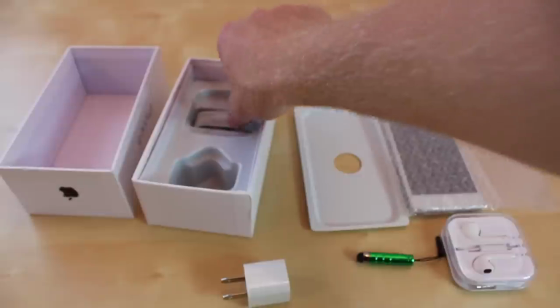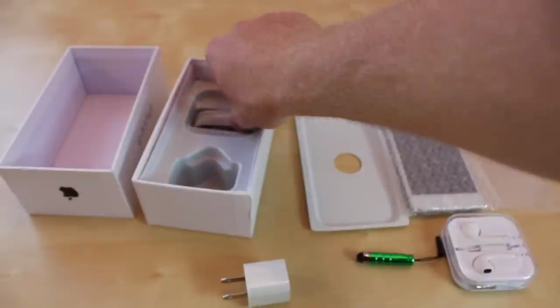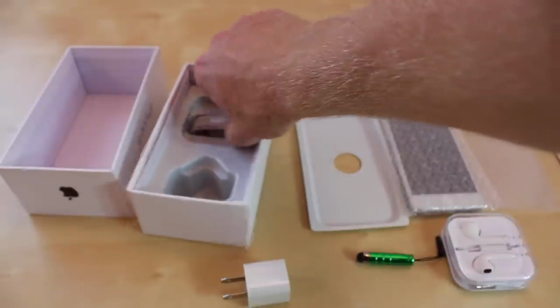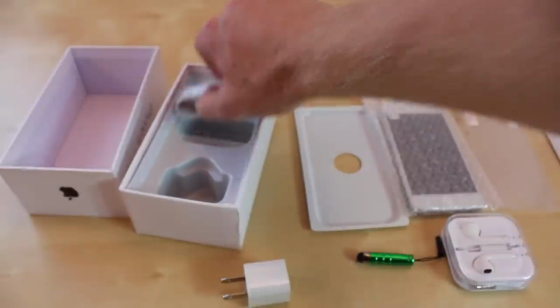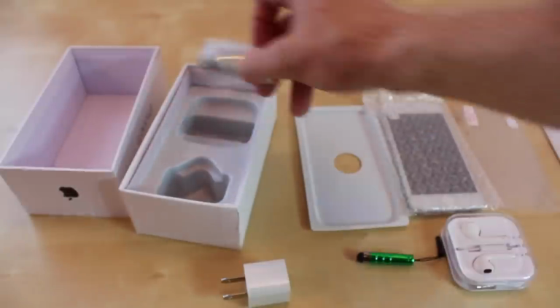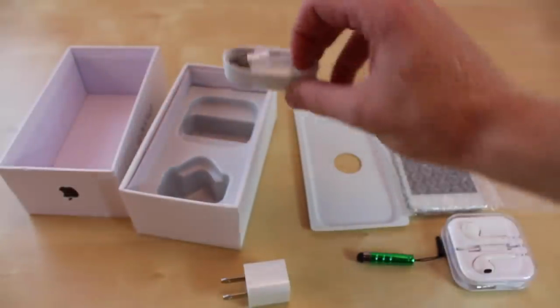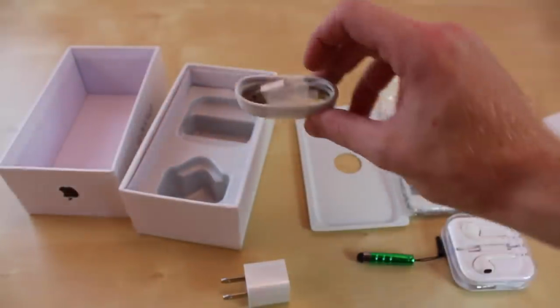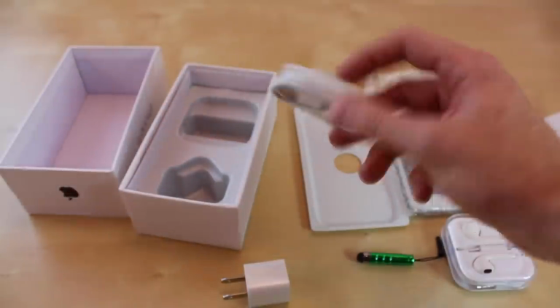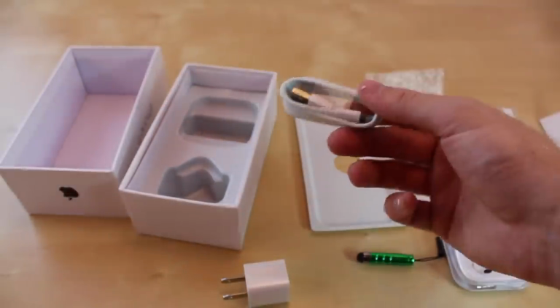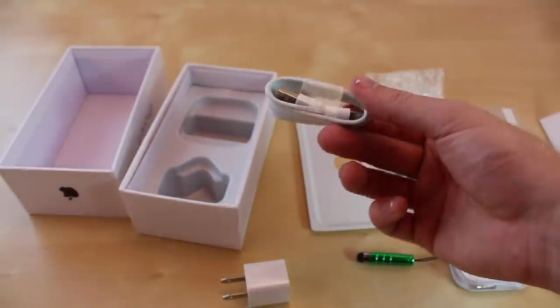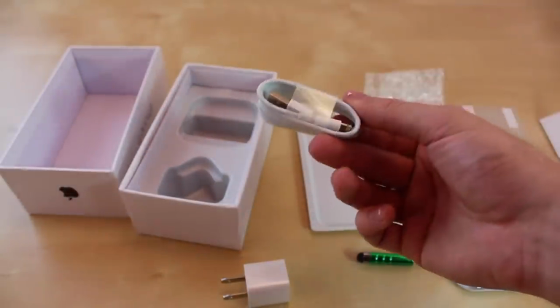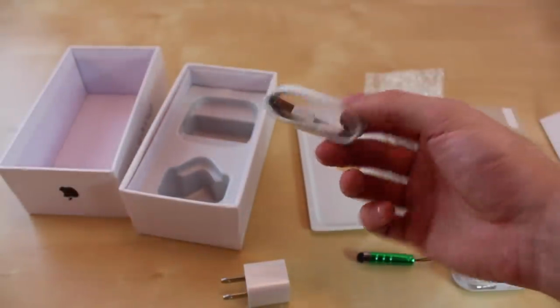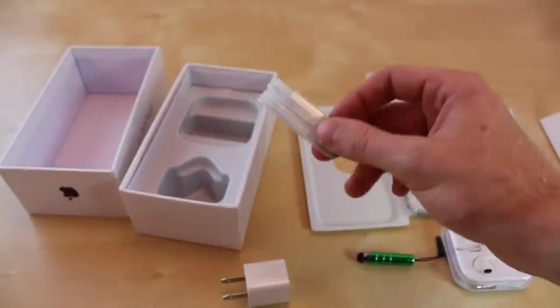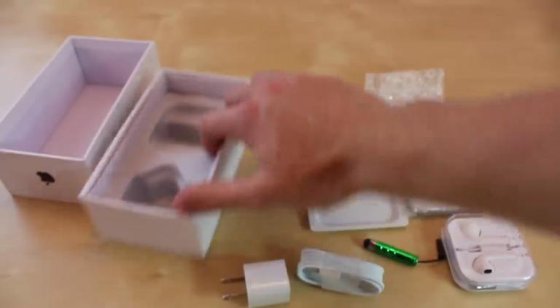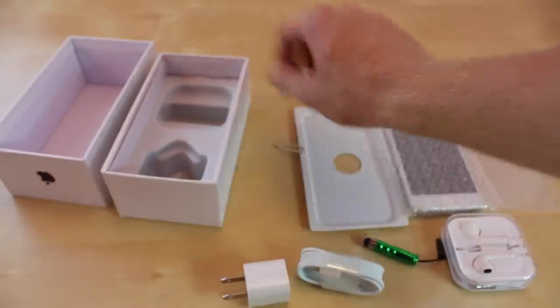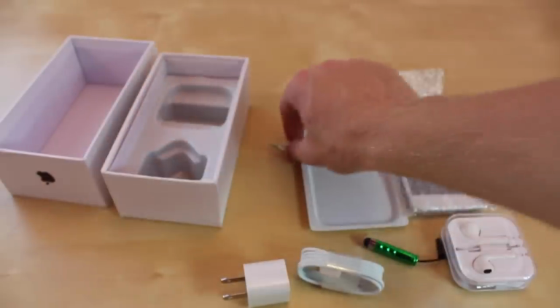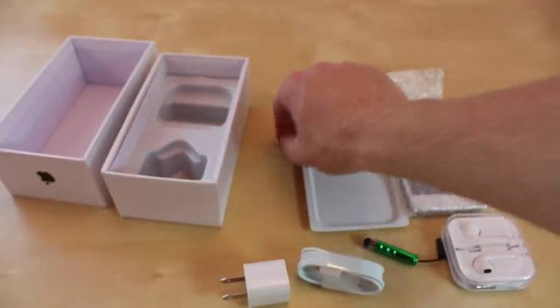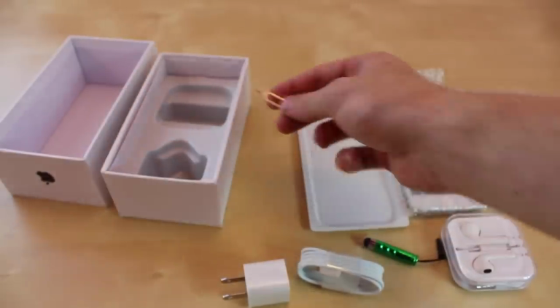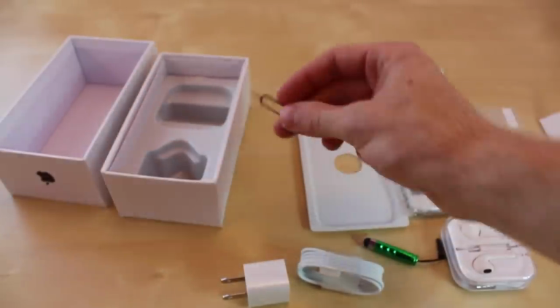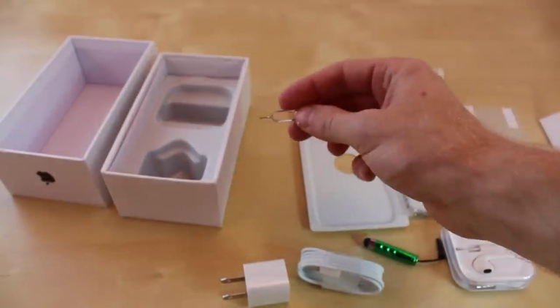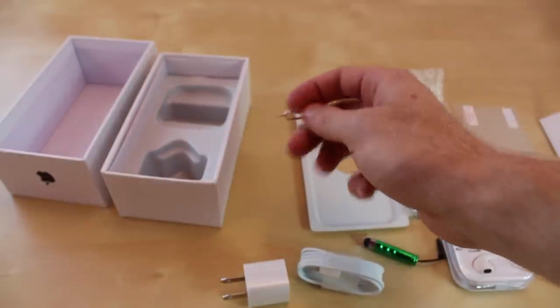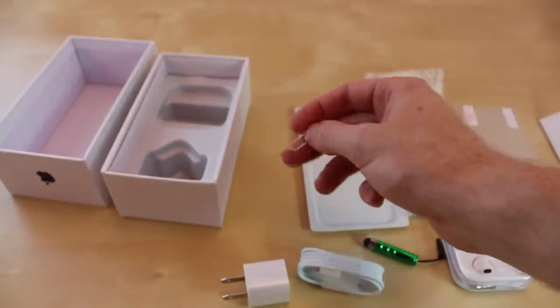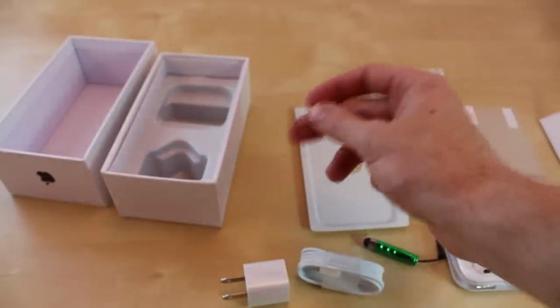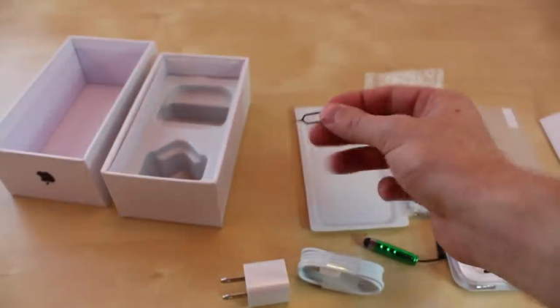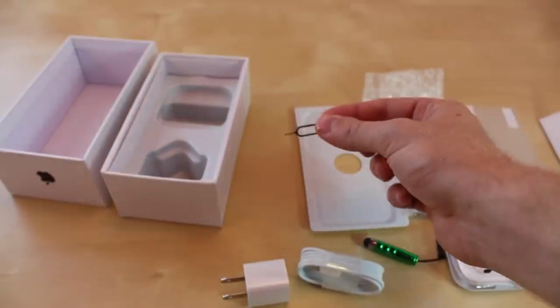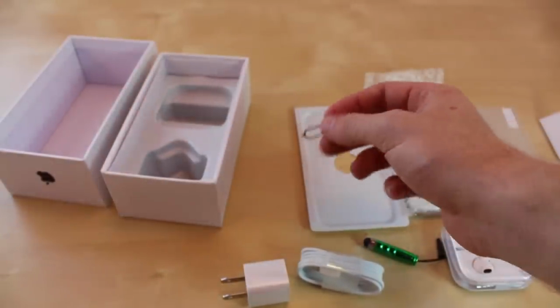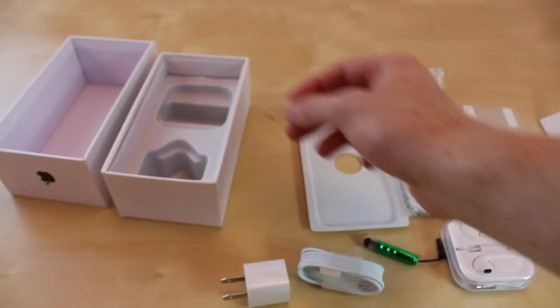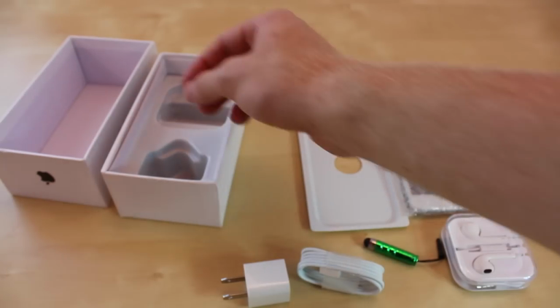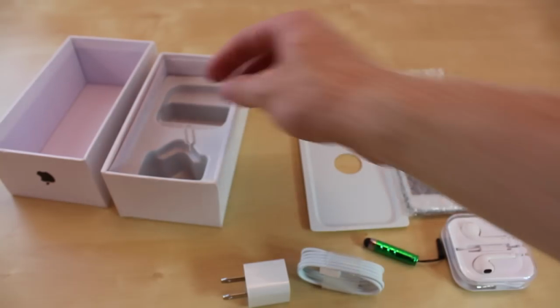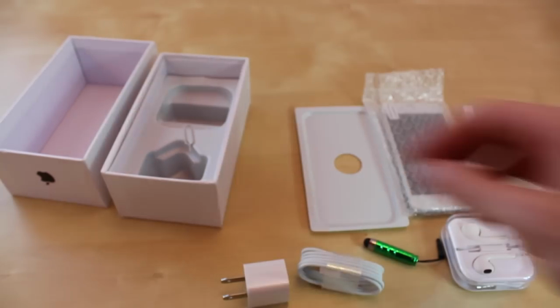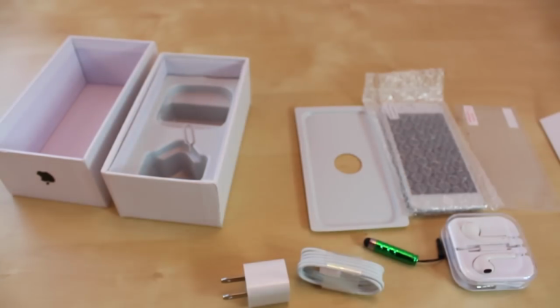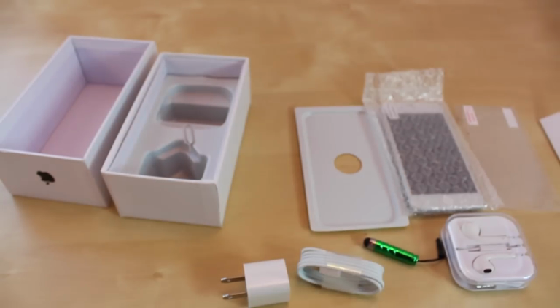They actually do supply you with a lightning cable as well. And we do get a little pin if you want to pop out the sim card, but that's everything else in the box.